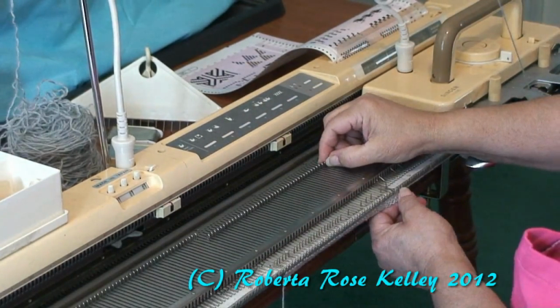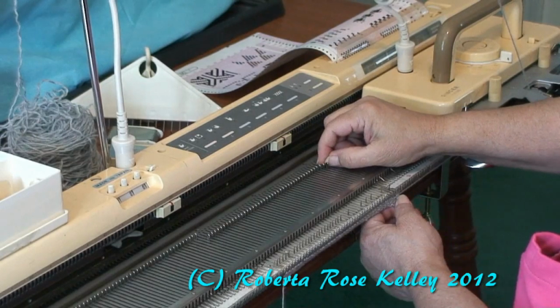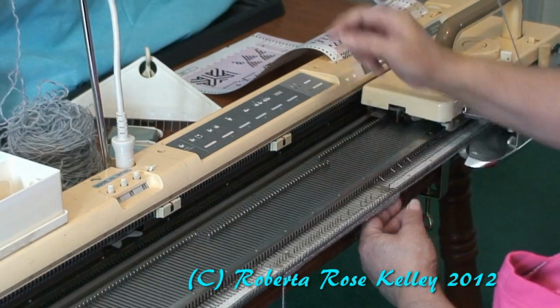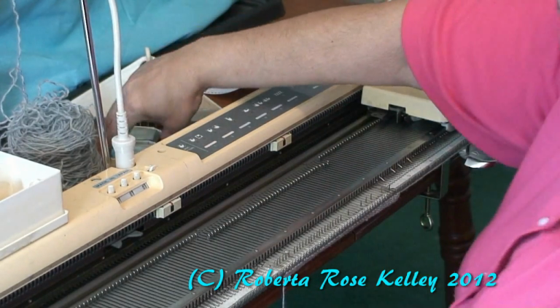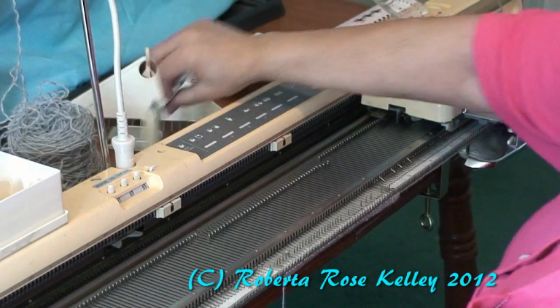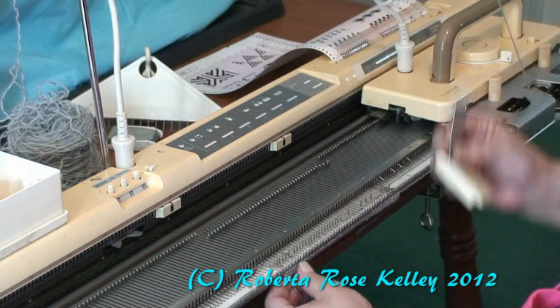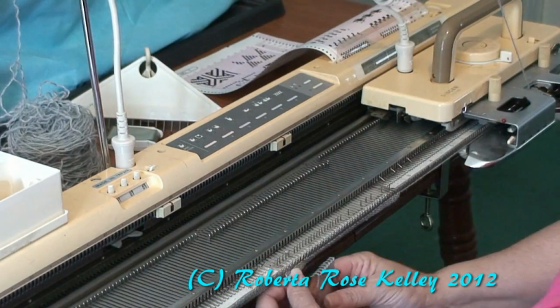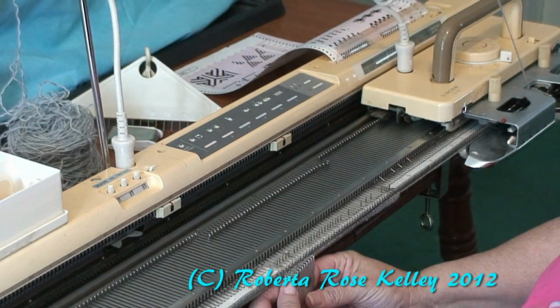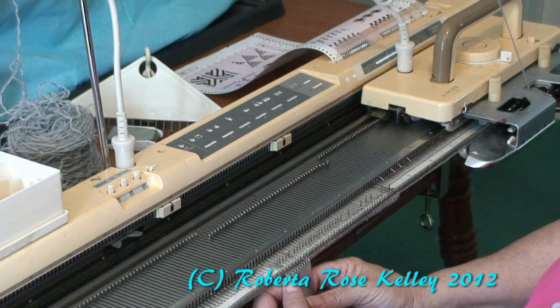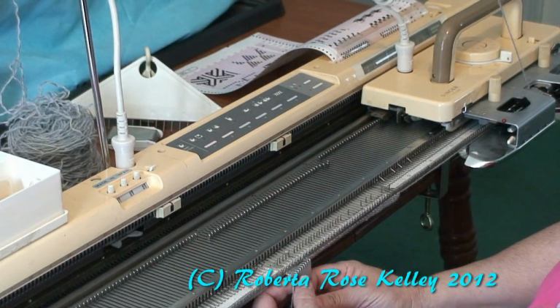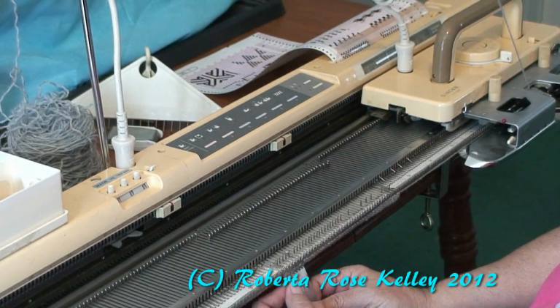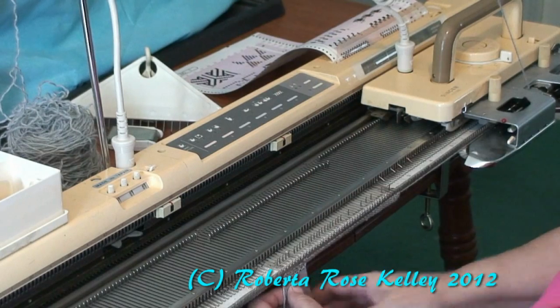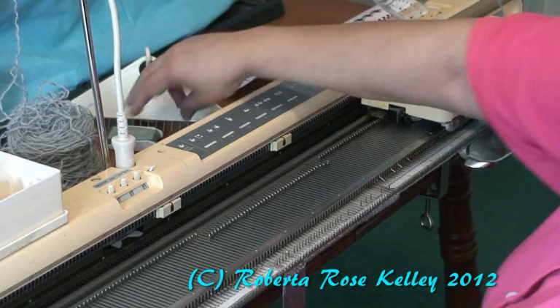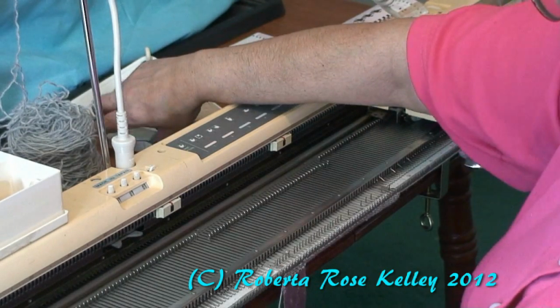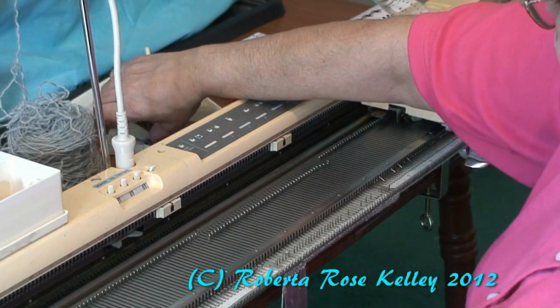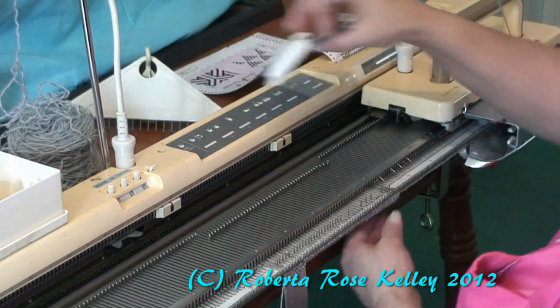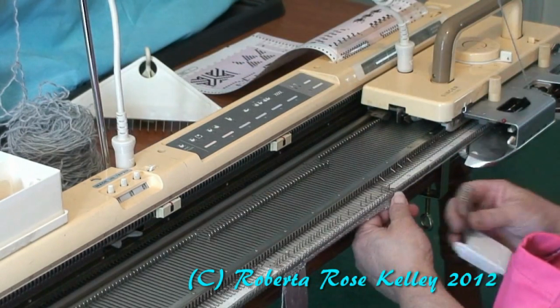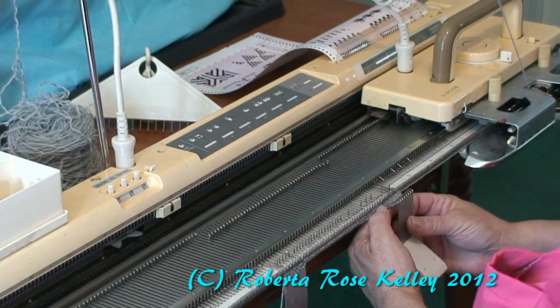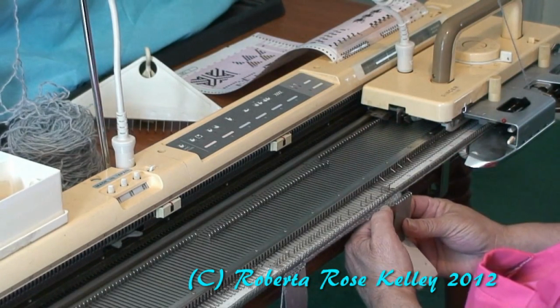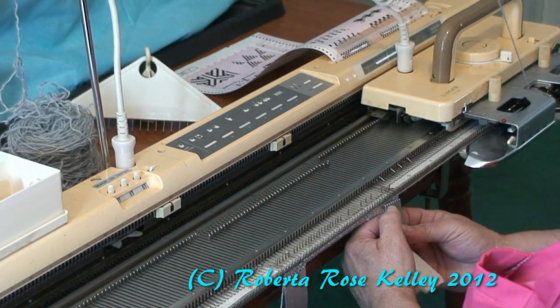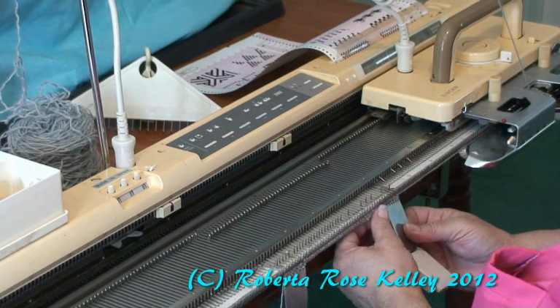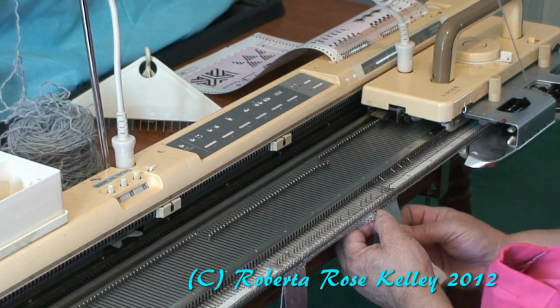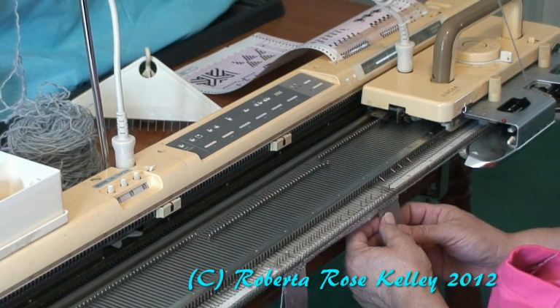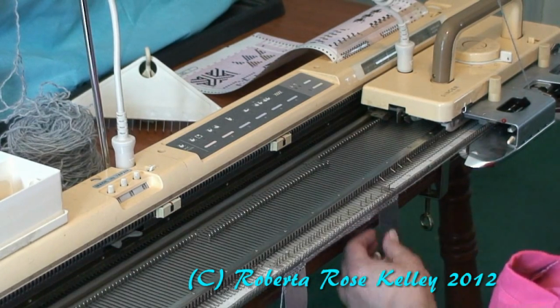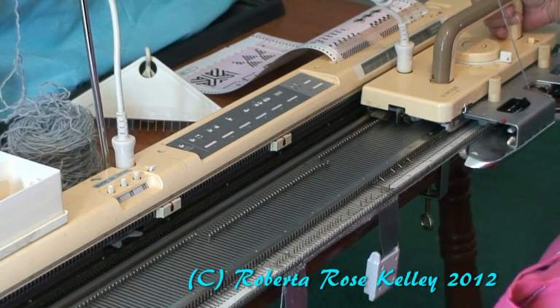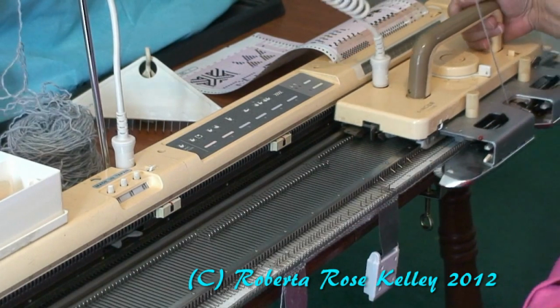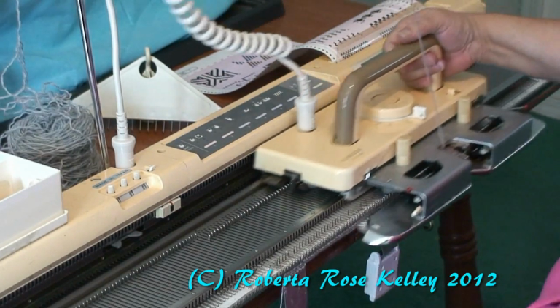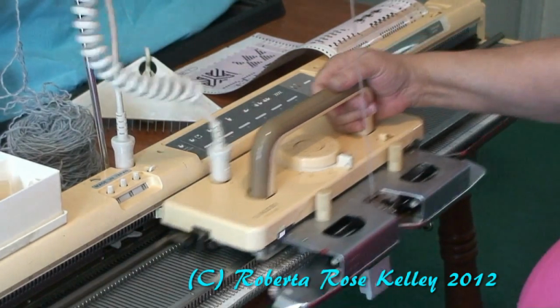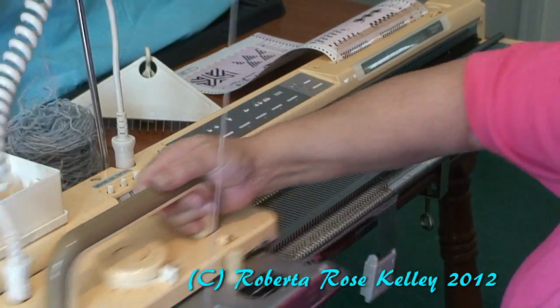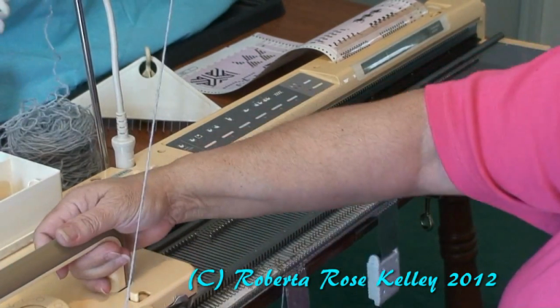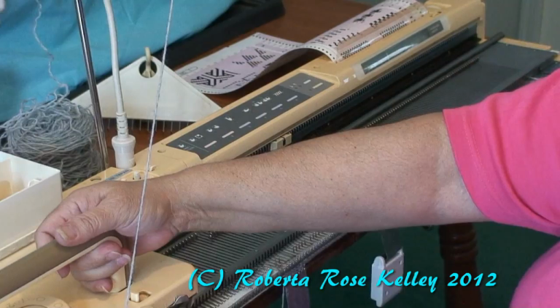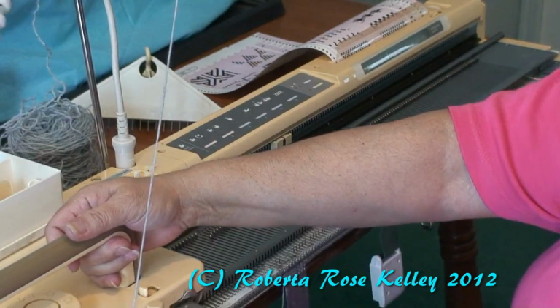Knit about four to six rows. I'm seeing the end stitch is not knitting, so it is time for me to put a claw weight on the ends, and then continue my knitting.